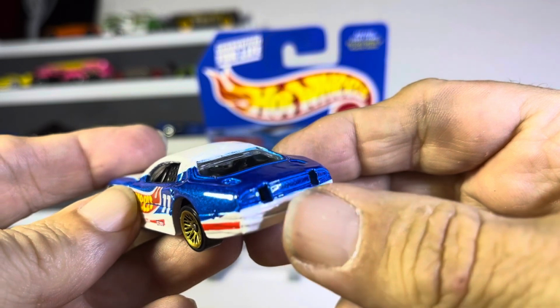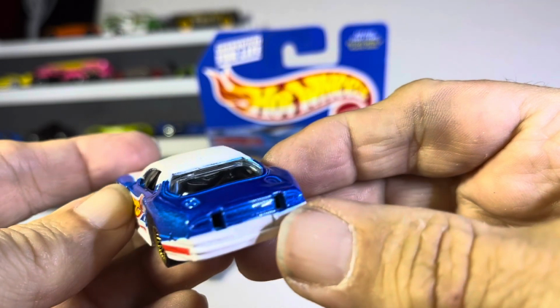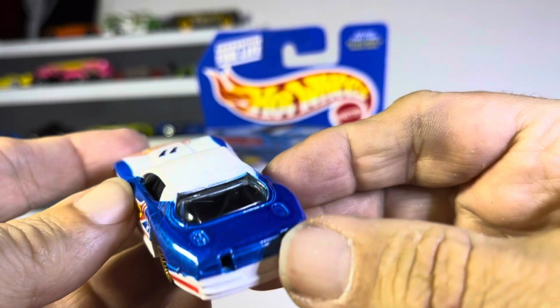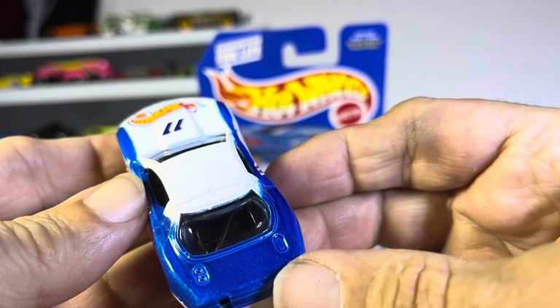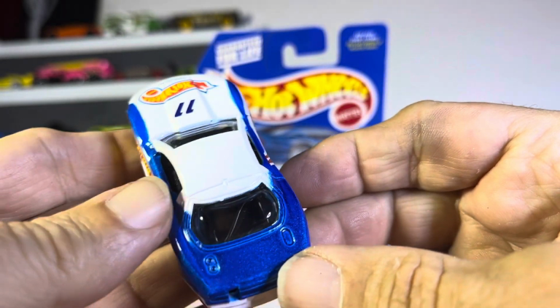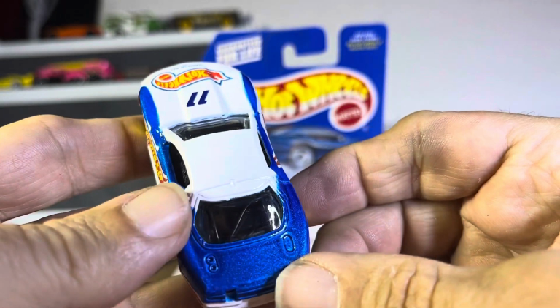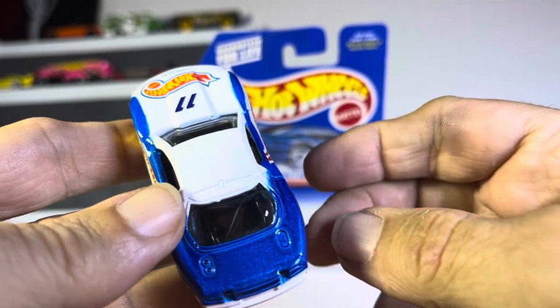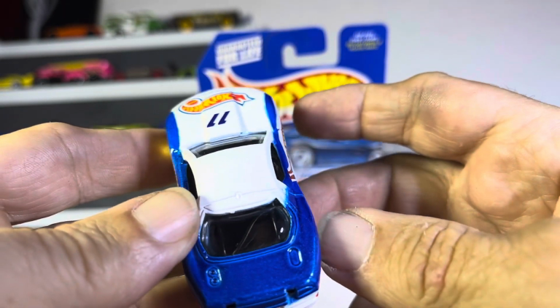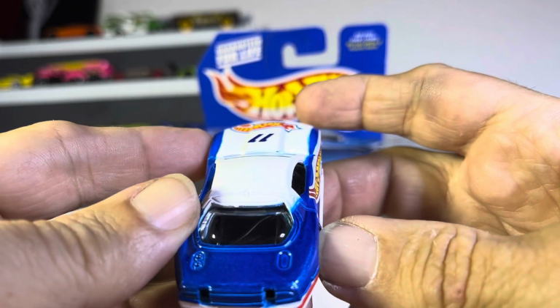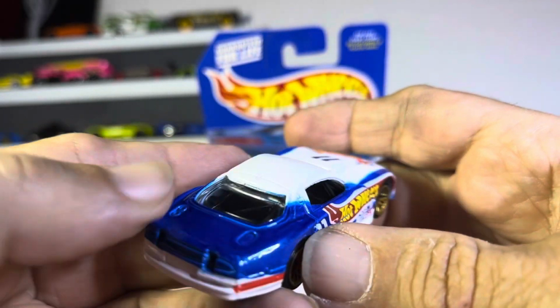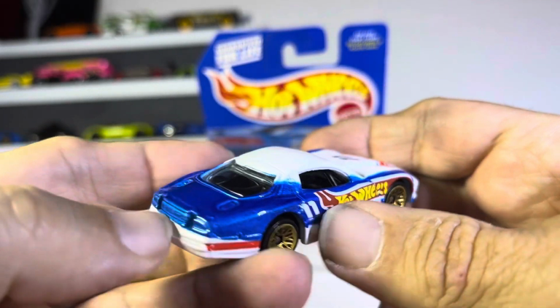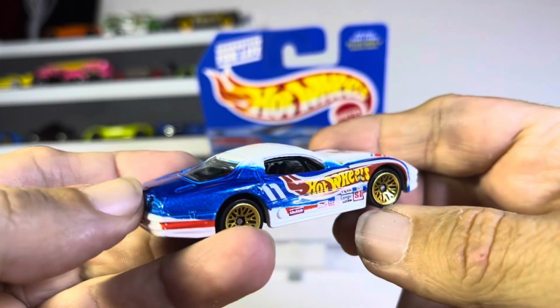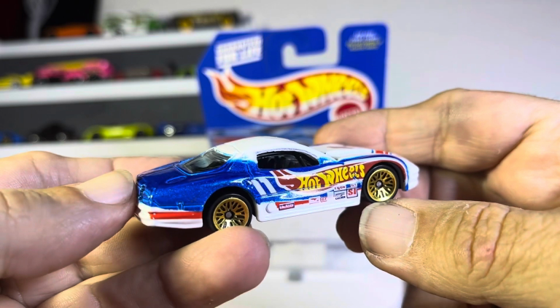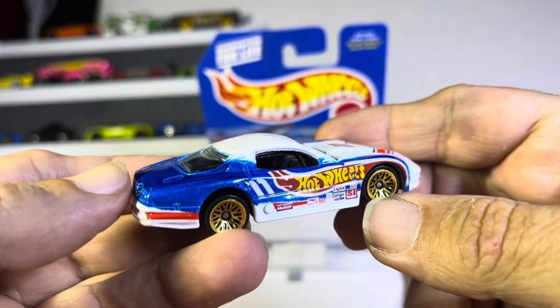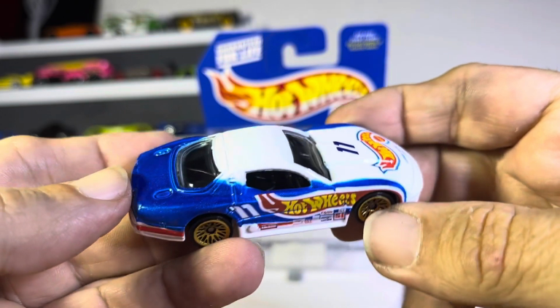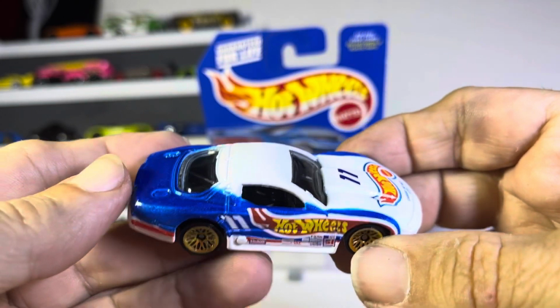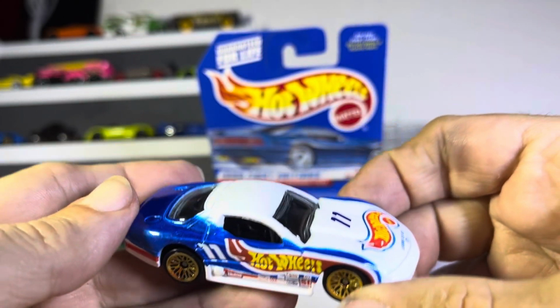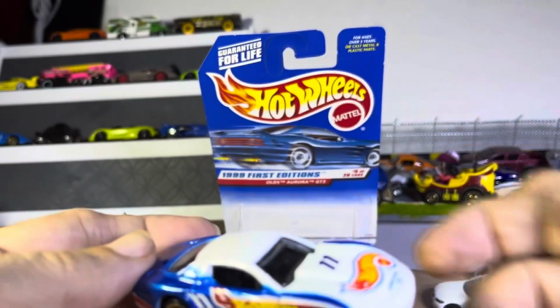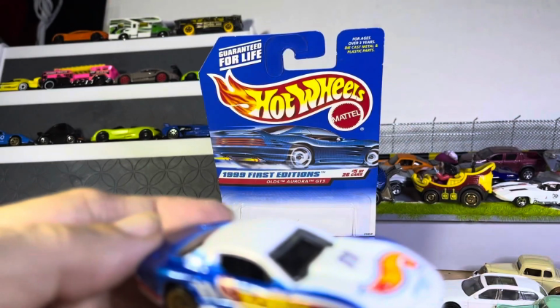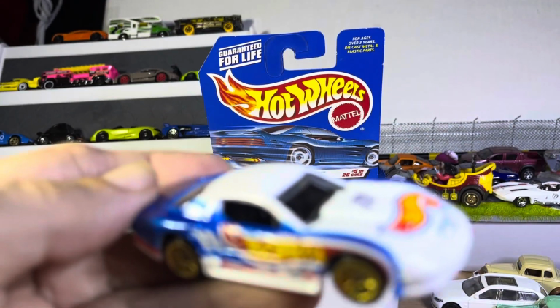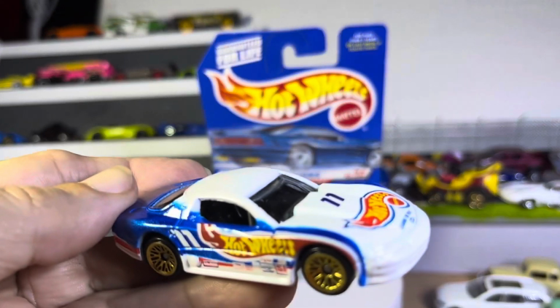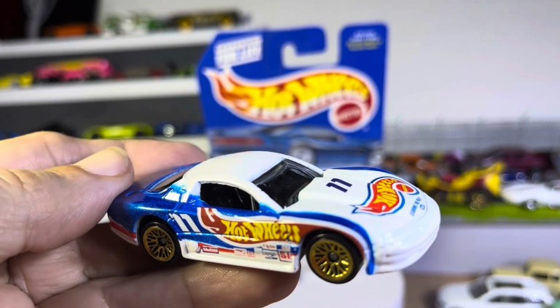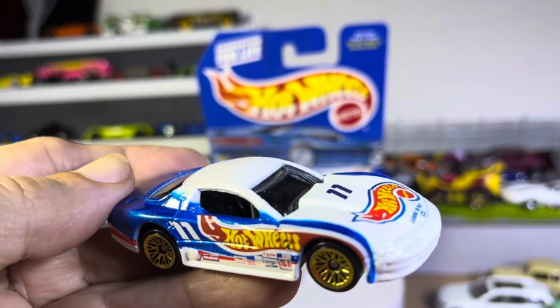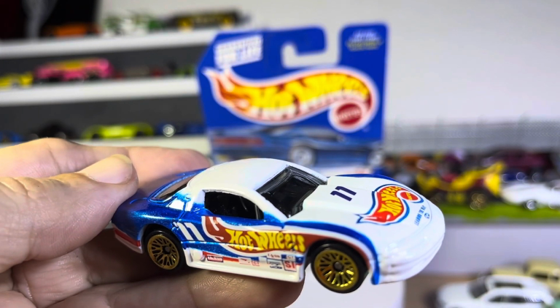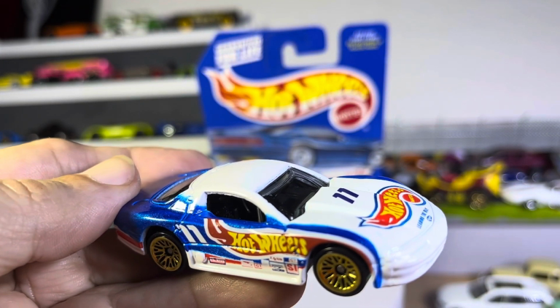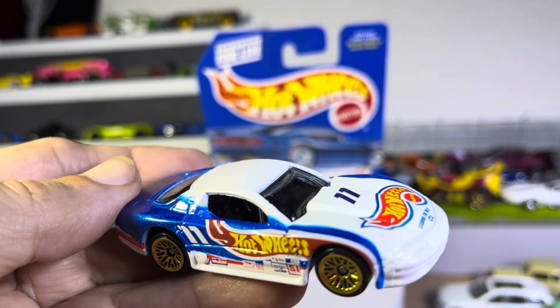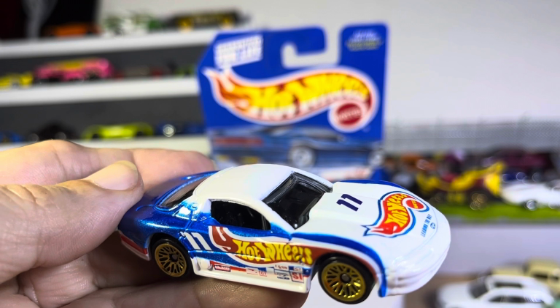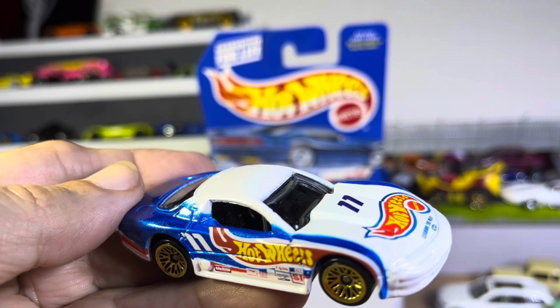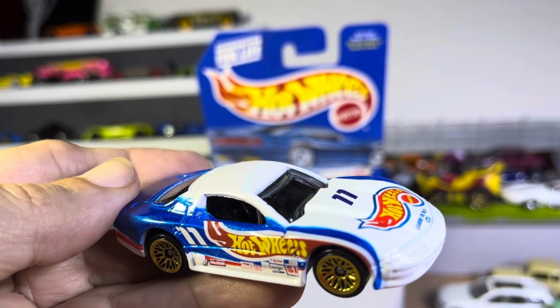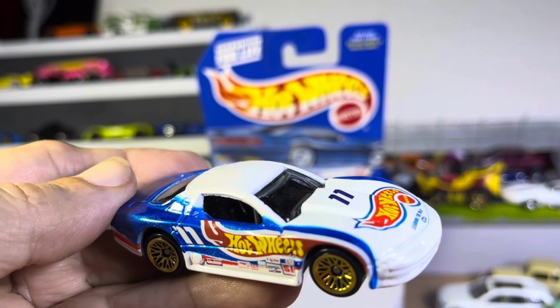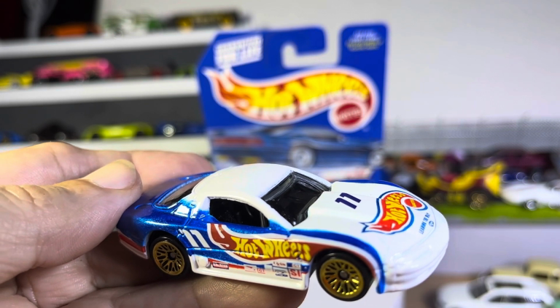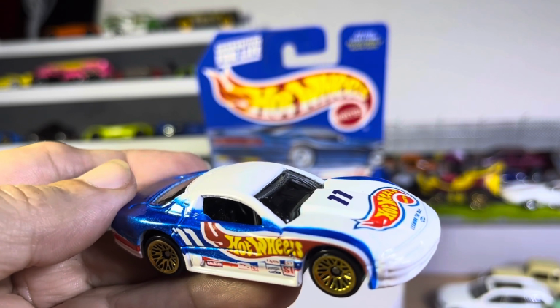A little dull in the back, but hey, what are you gonna do? Very sharp, and again First Edition — what else could you ask for? Thanks for watching, guys.